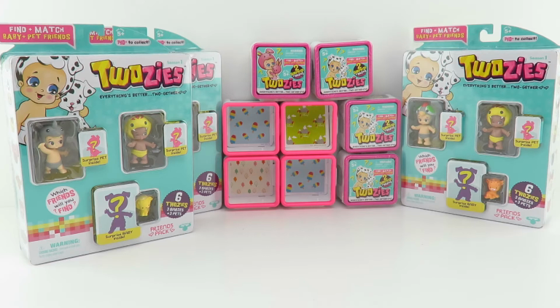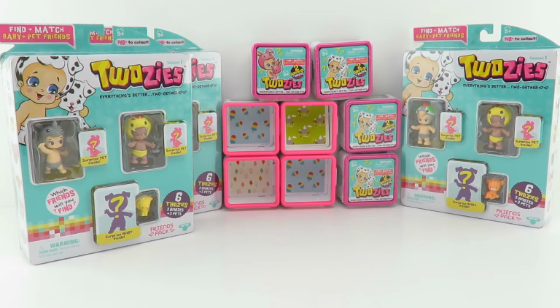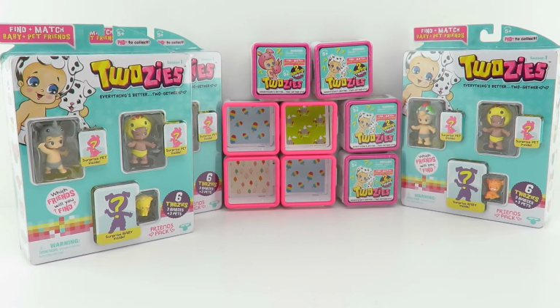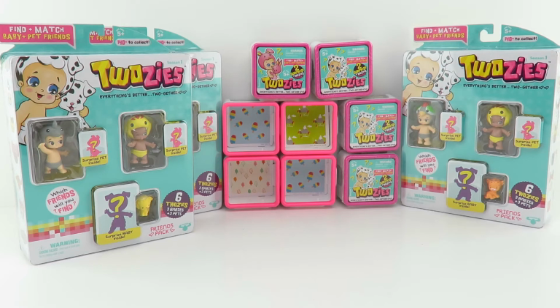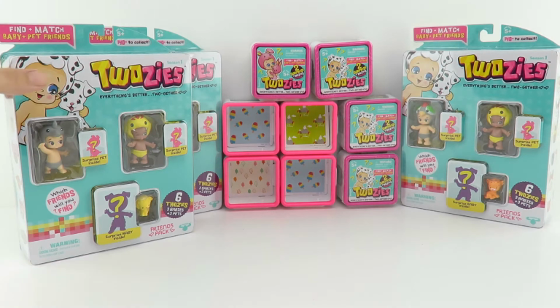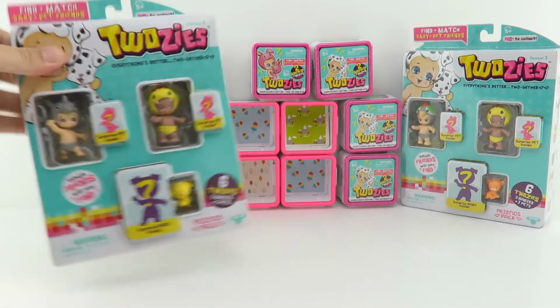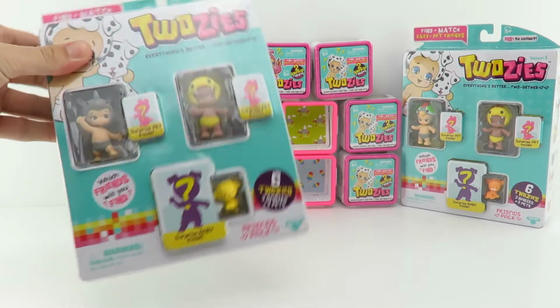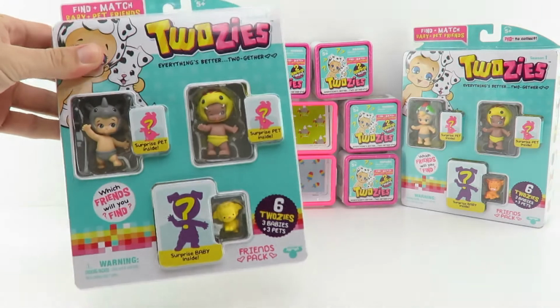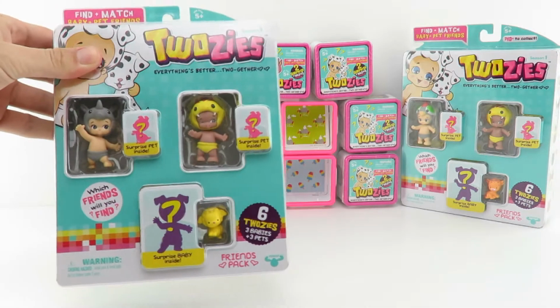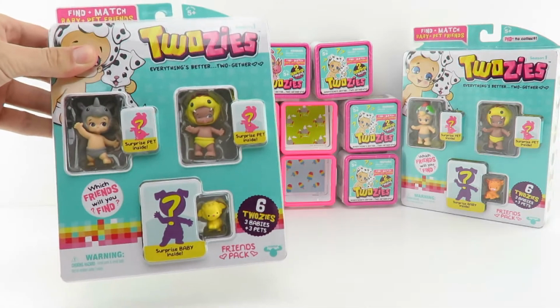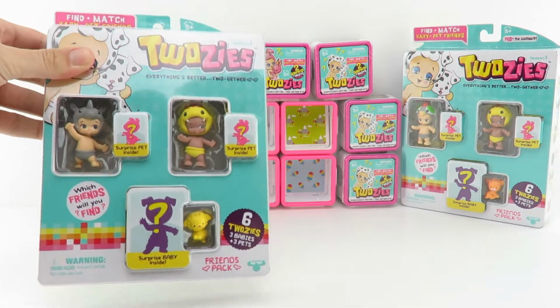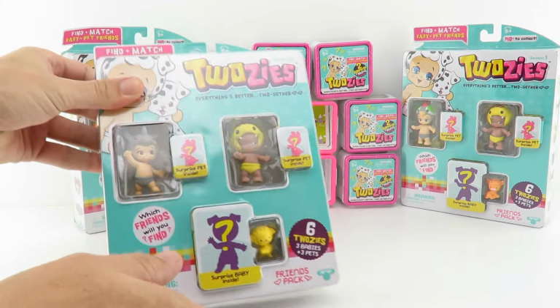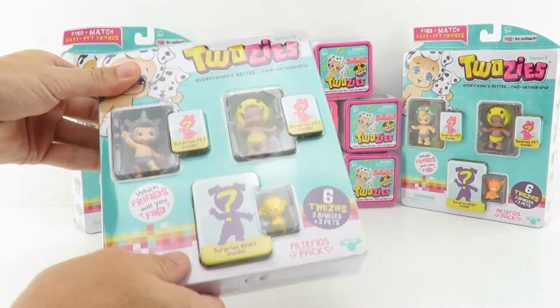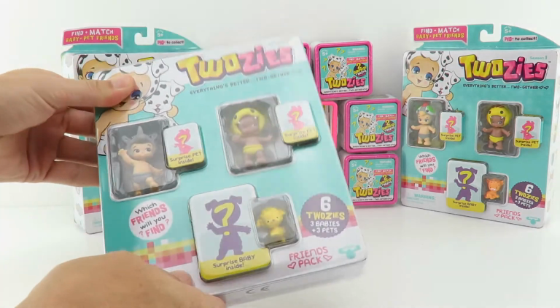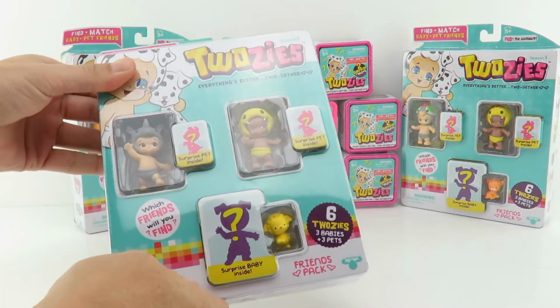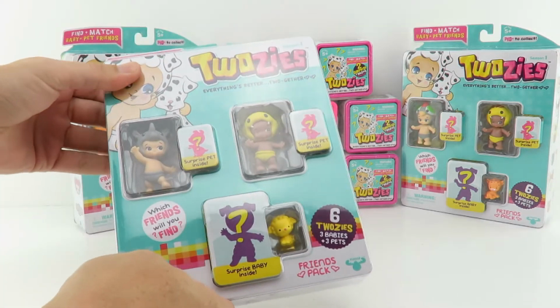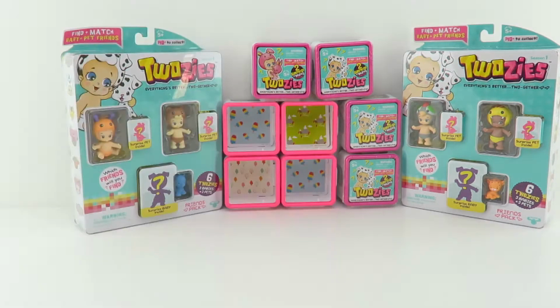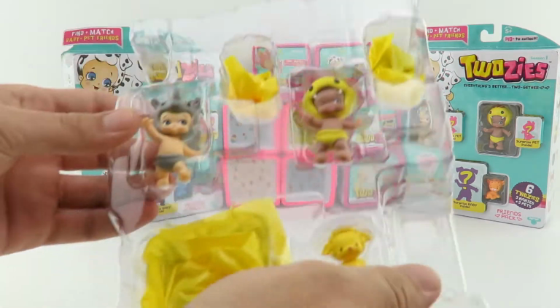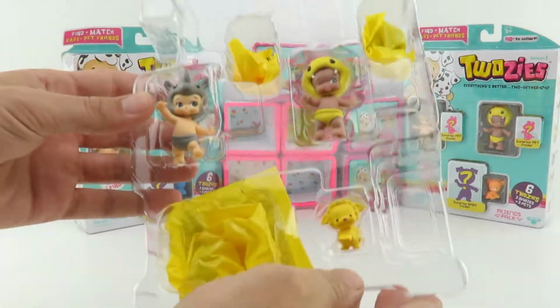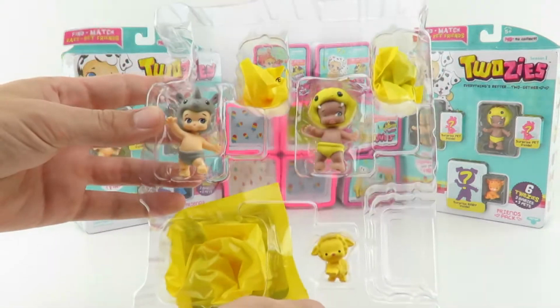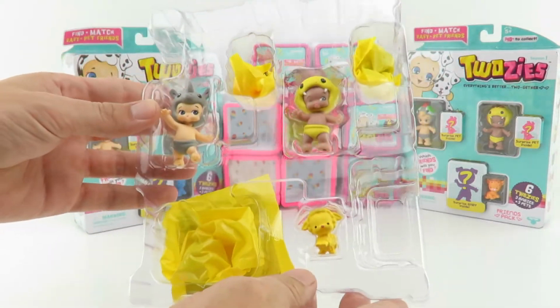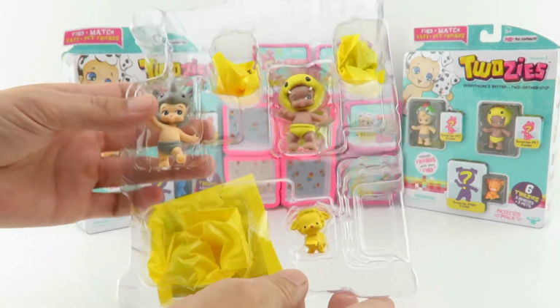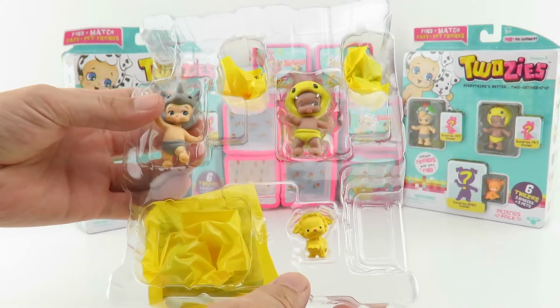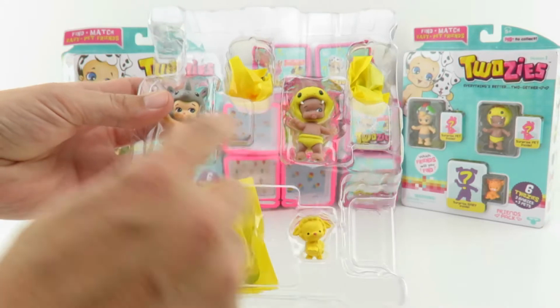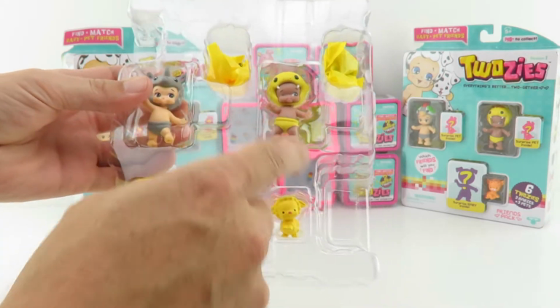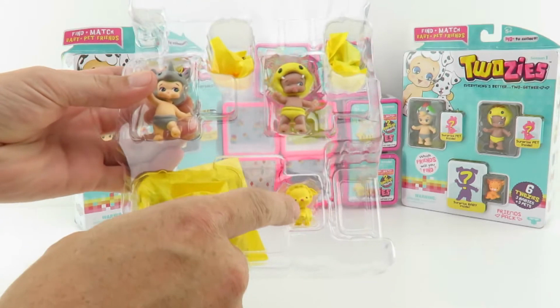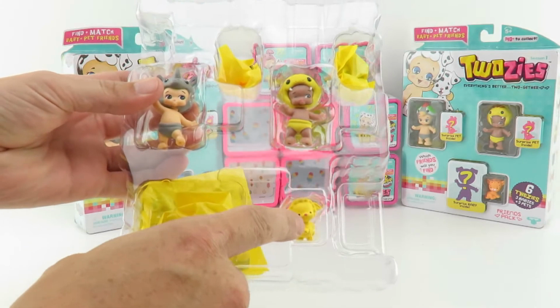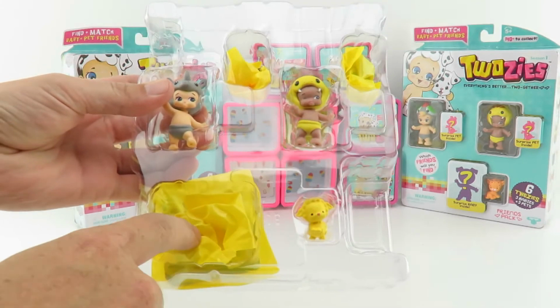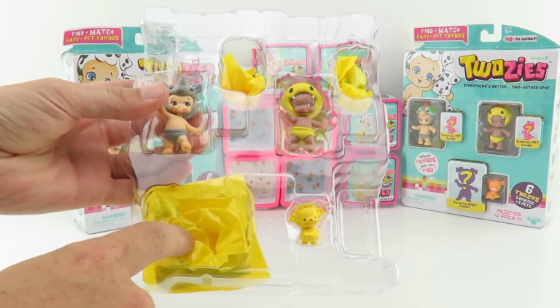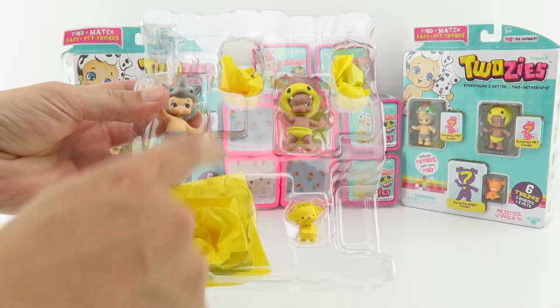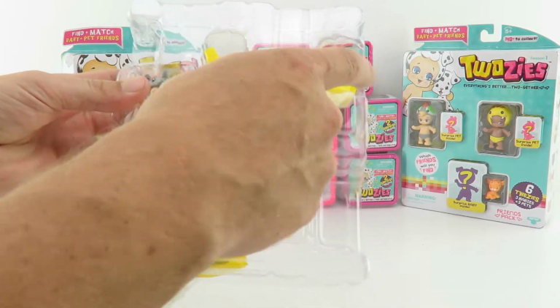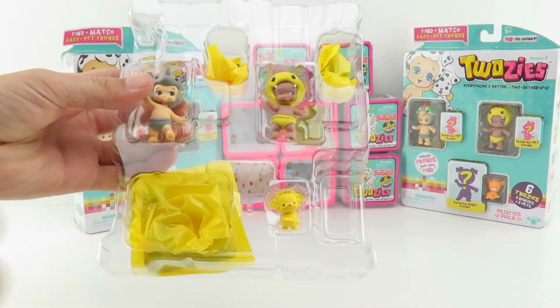Hey guys, it's Joey and Chloe and we have more Twosies - this is on the six pack. The six packs are really awesome, so I'm gonna open this up and see what's inside. In every six pack you get three babies and three pets - there's one surprise baby and two surprise pets.